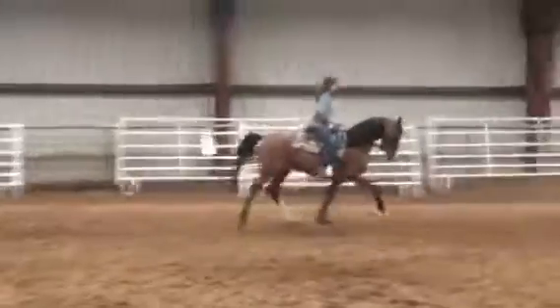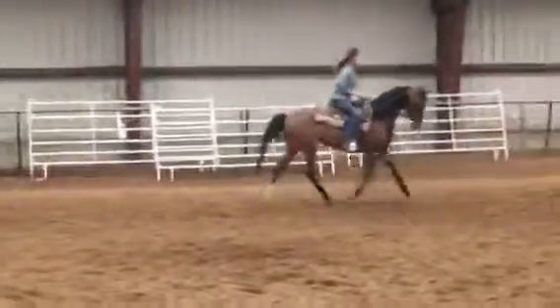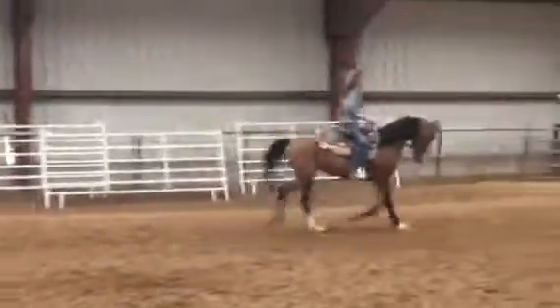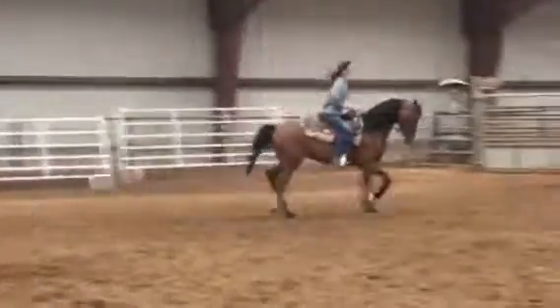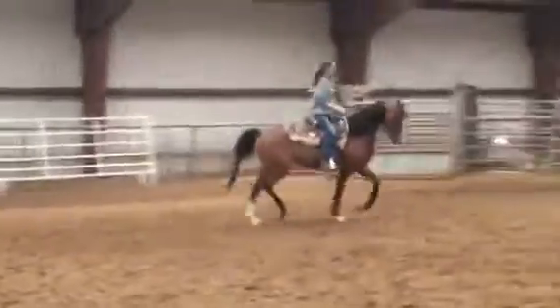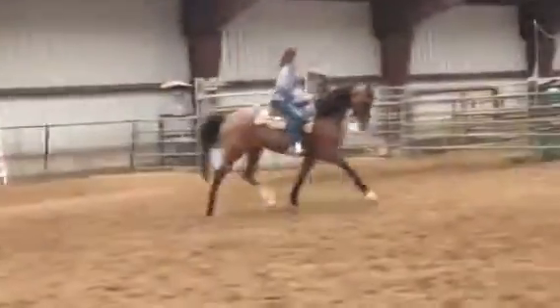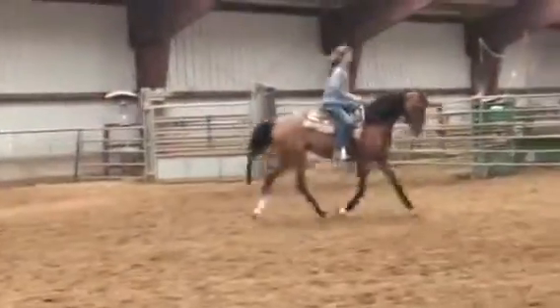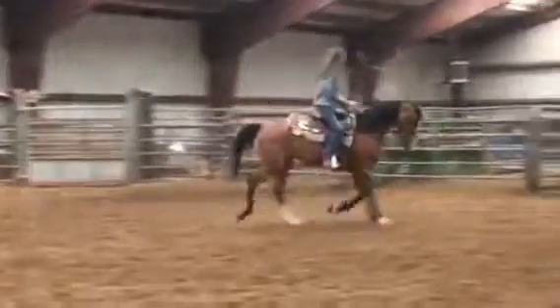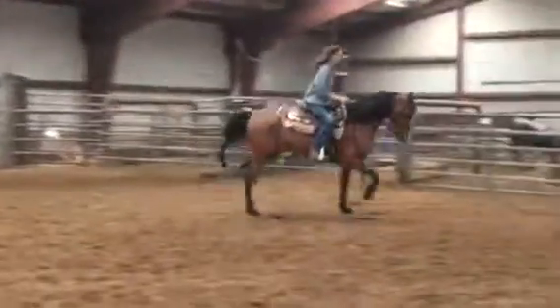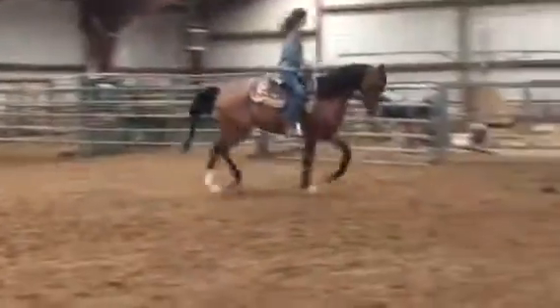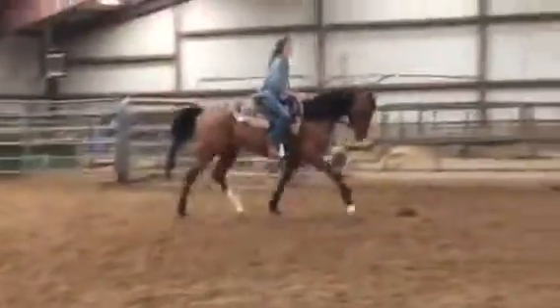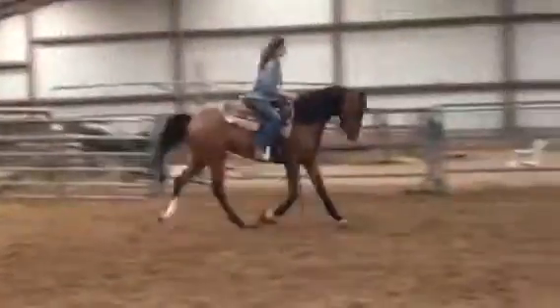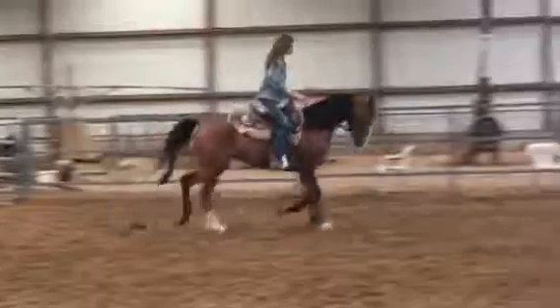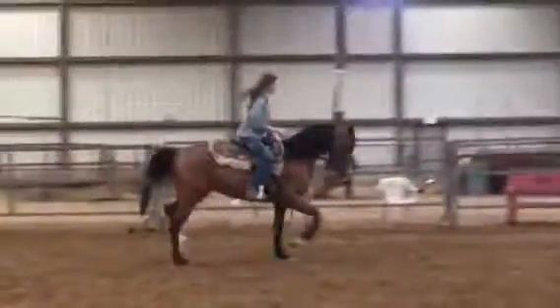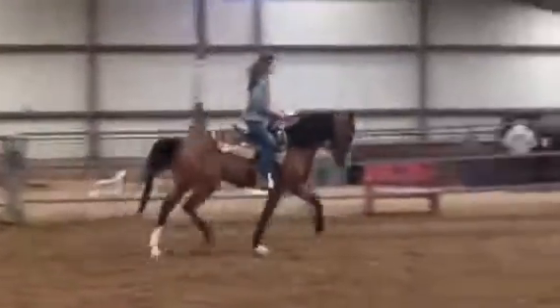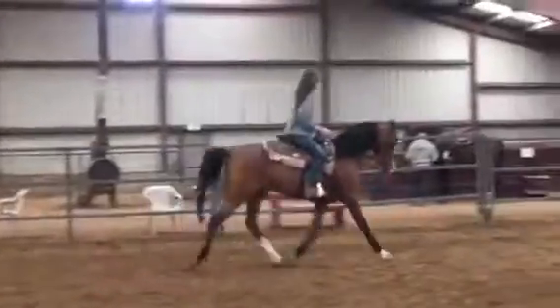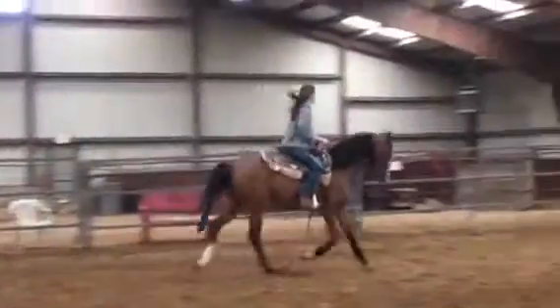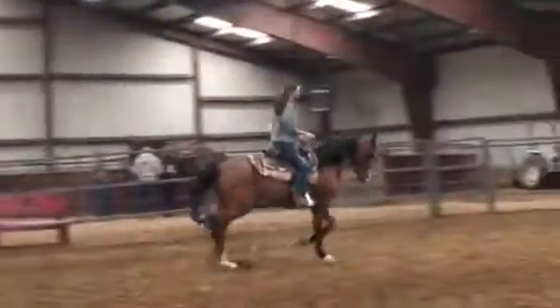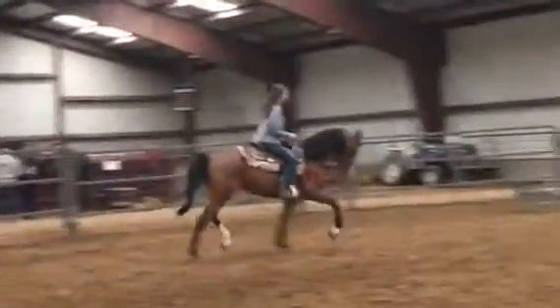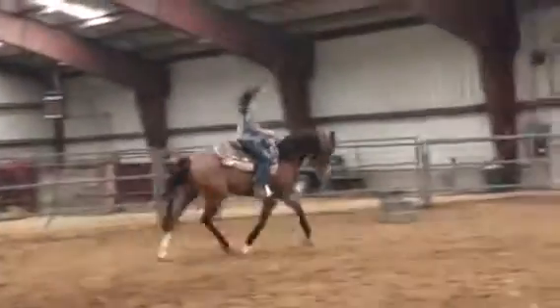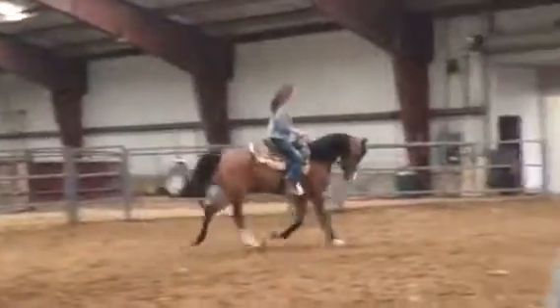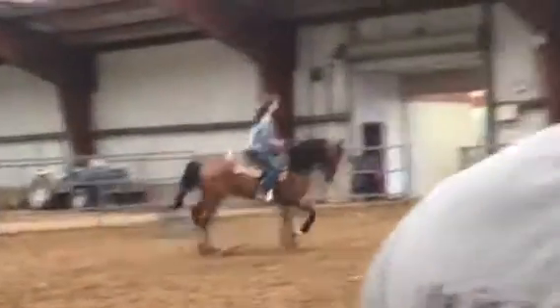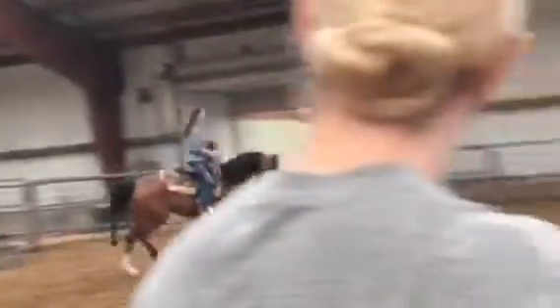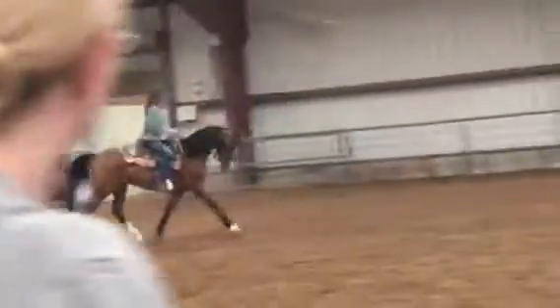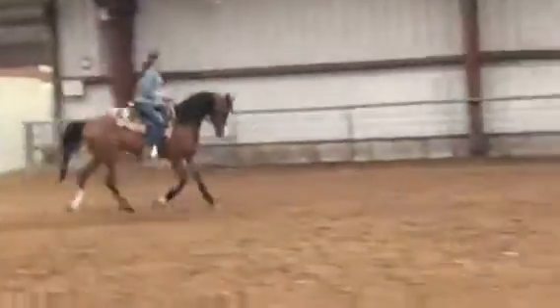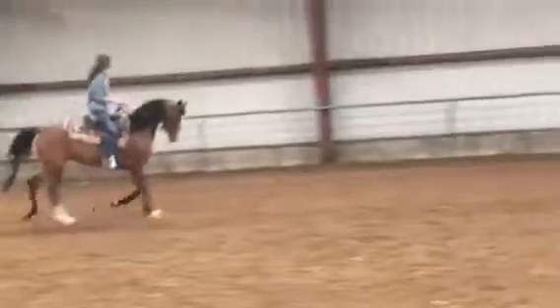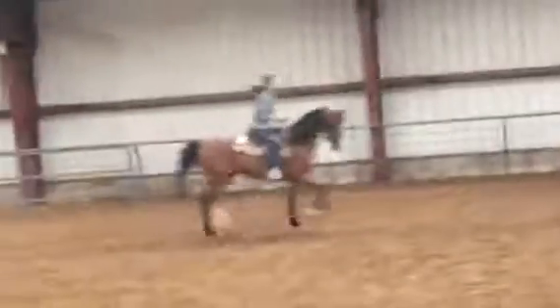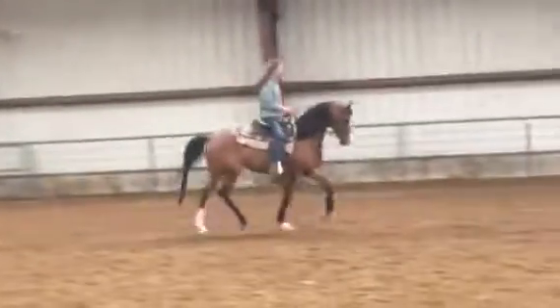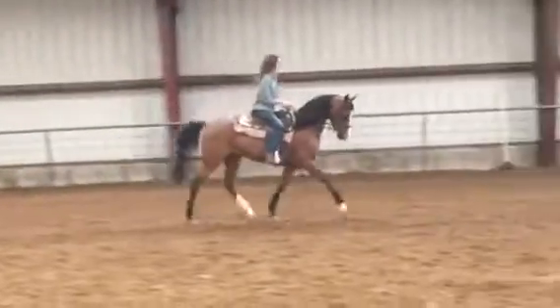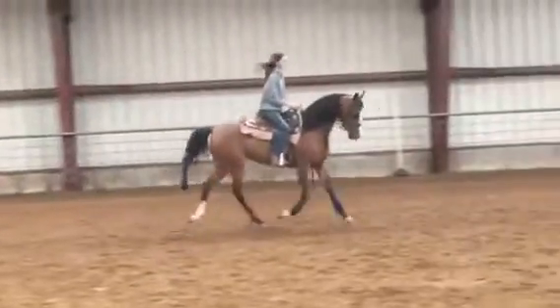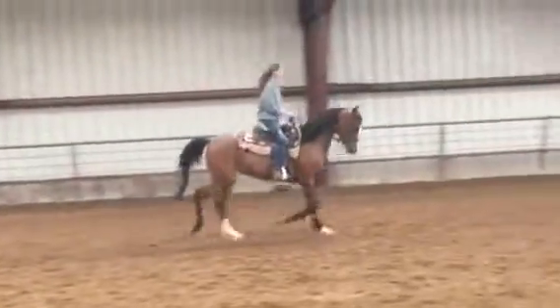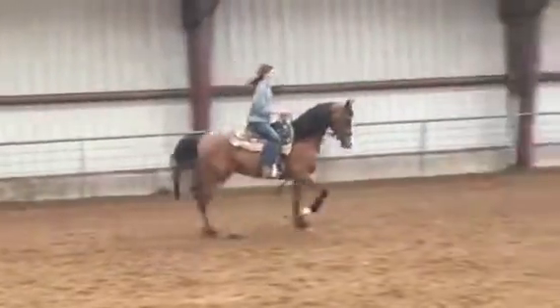Good job. Now, same thing at the trot. You're not doing a seesaw. You're doing just a kind of a rattle around. Now, if you have to pull more, pull more and rattle around while you're pulling. There you go. Good job. Right there is where she looks good. Right there.